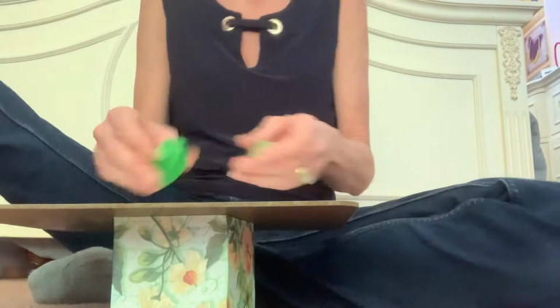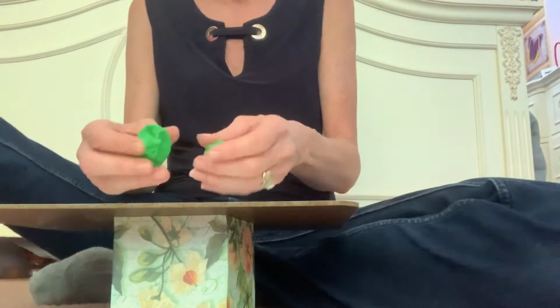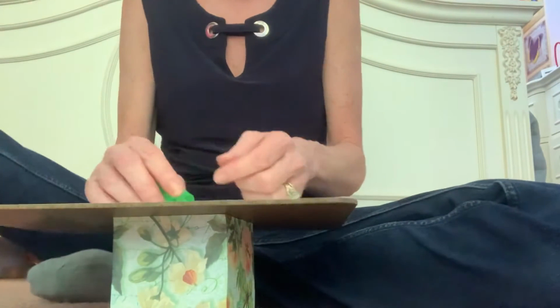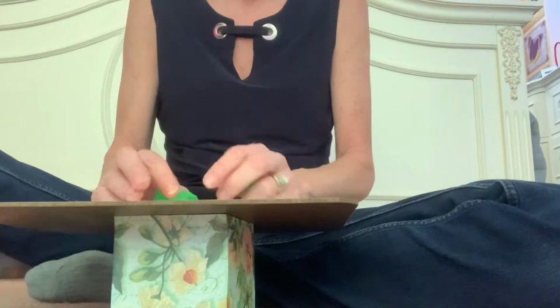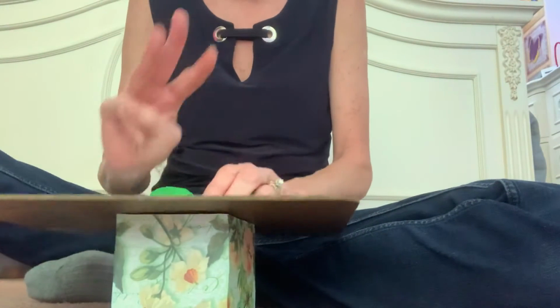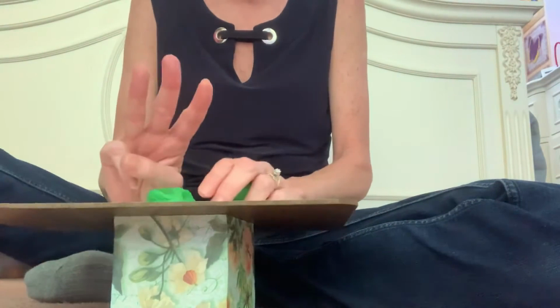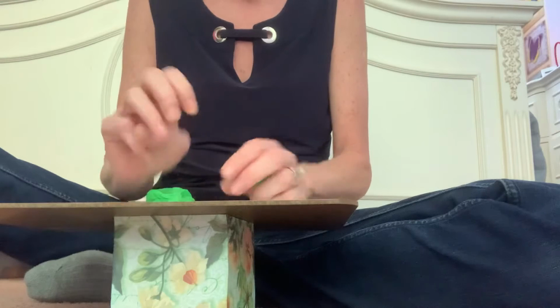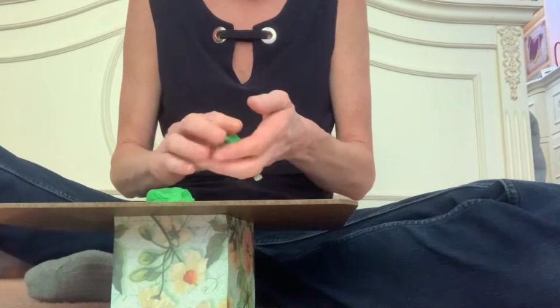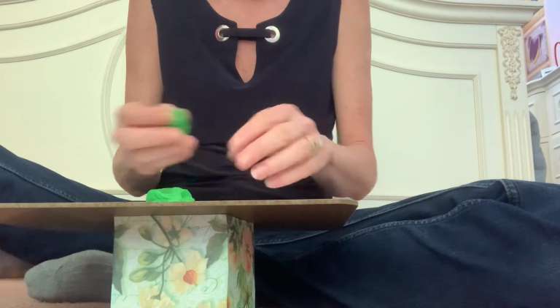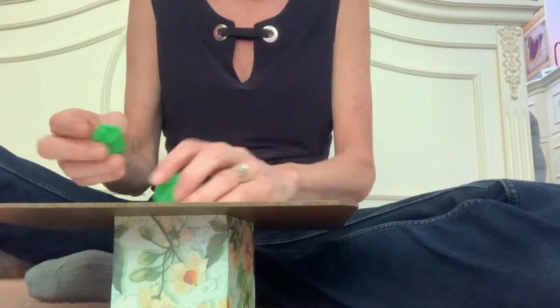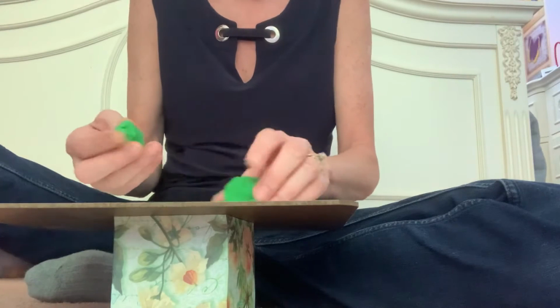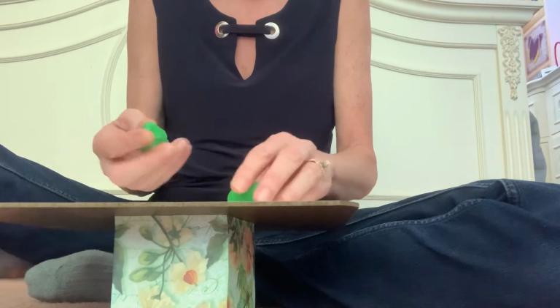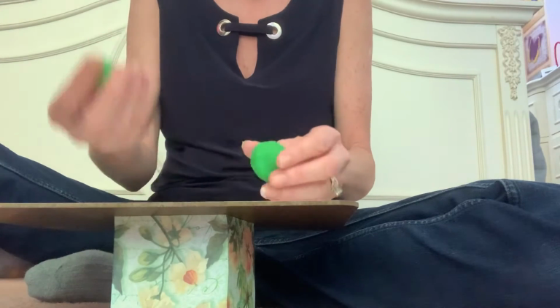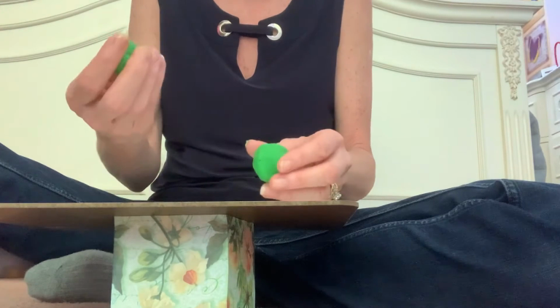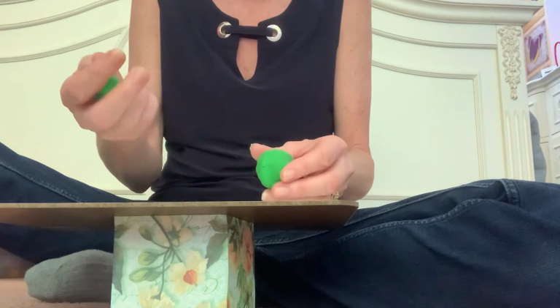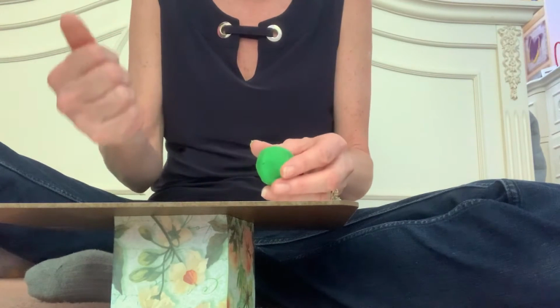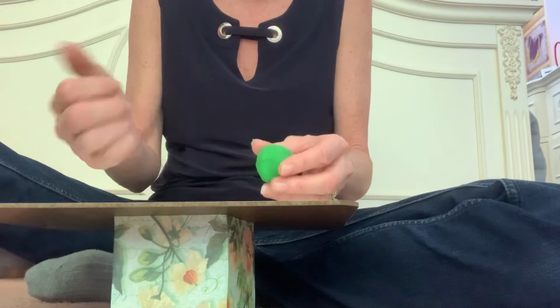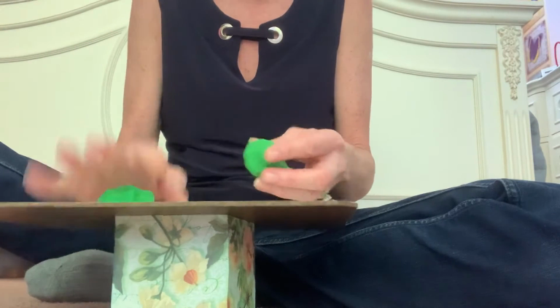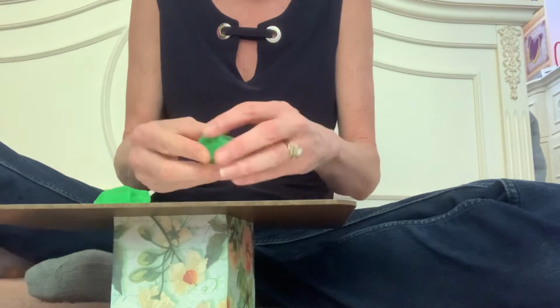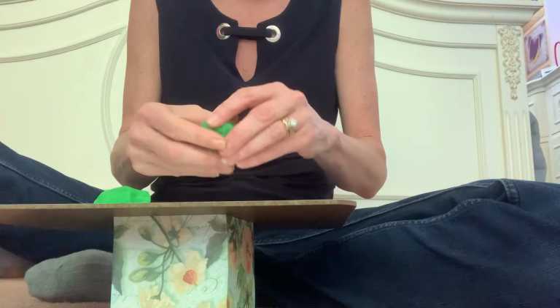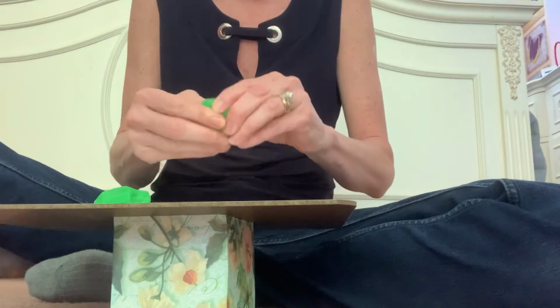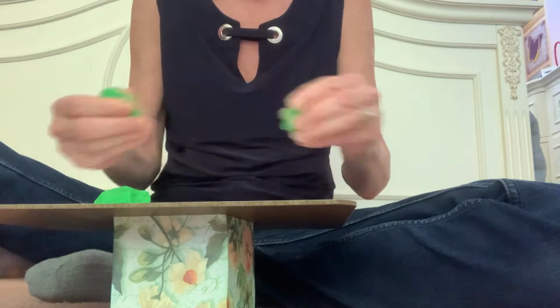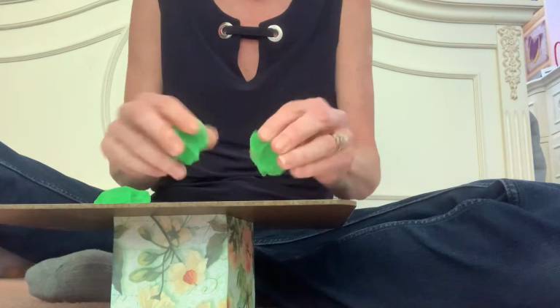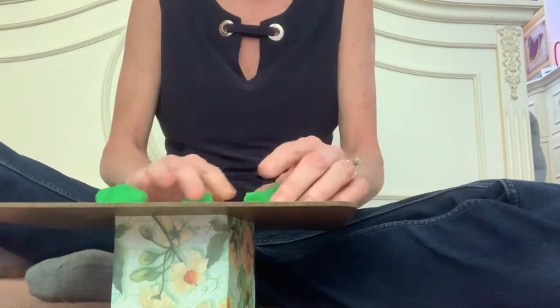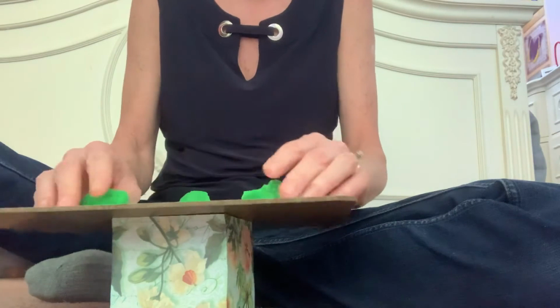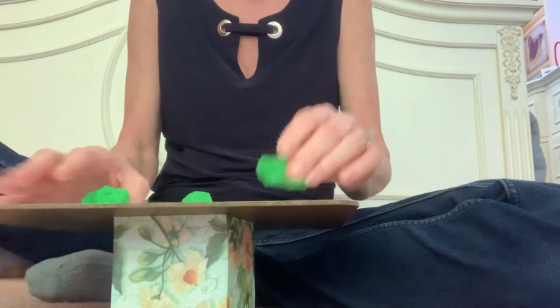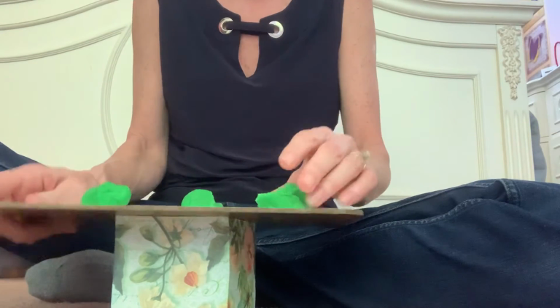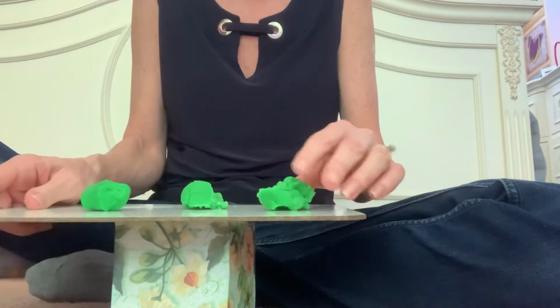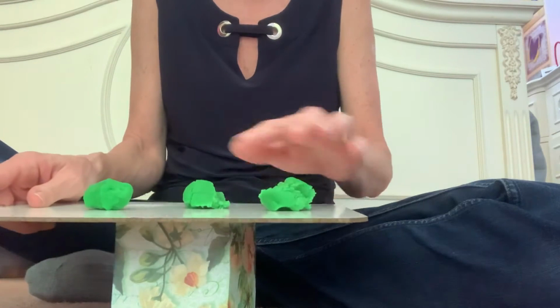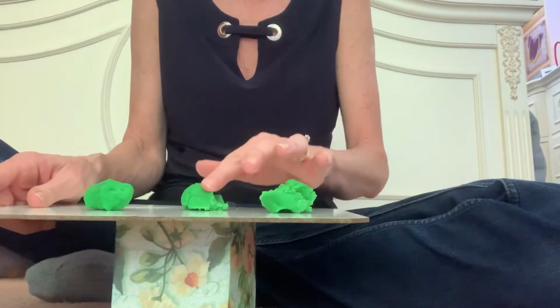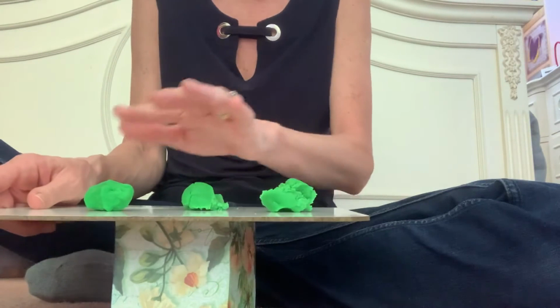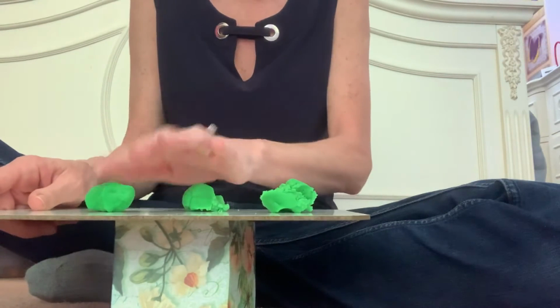Today we're gonna make three hot dogs. So take your dough into three sections. One, two, three.